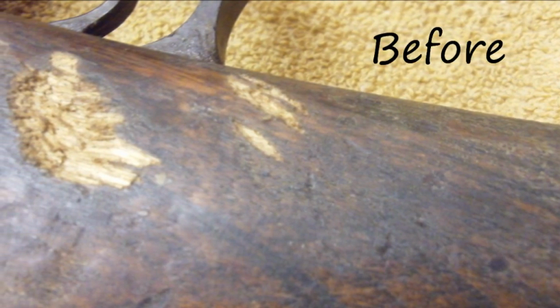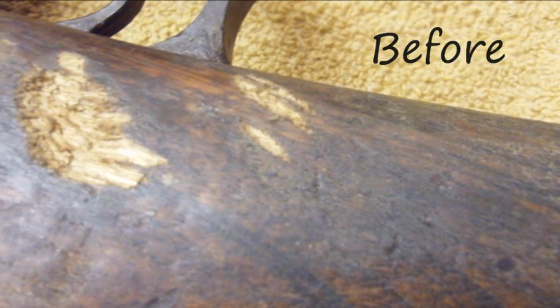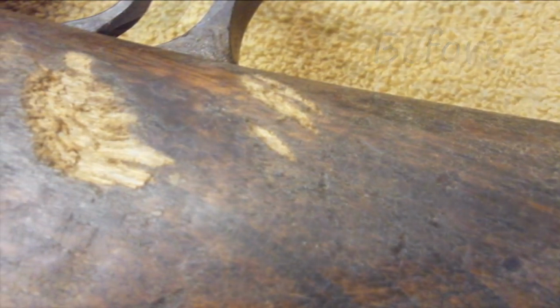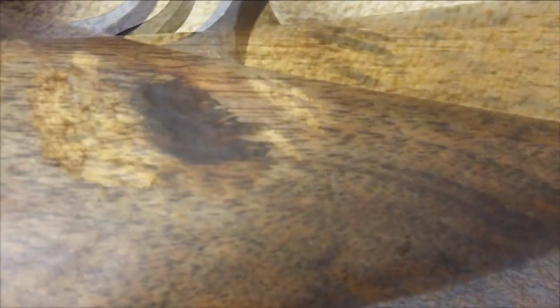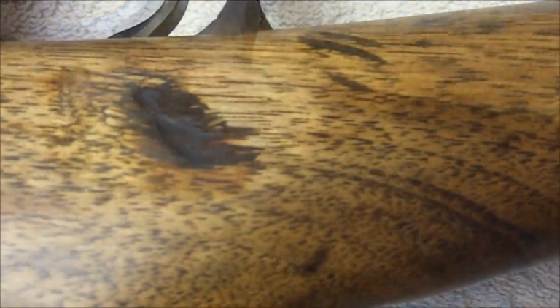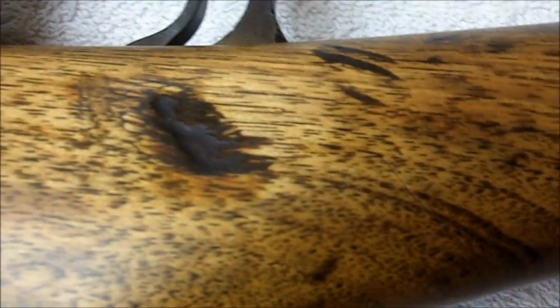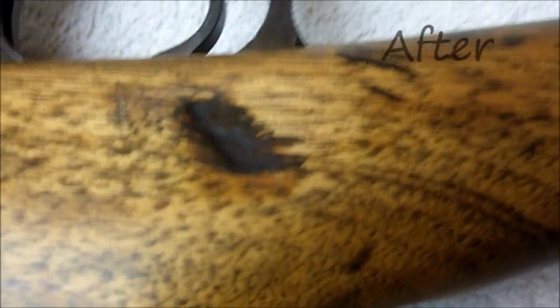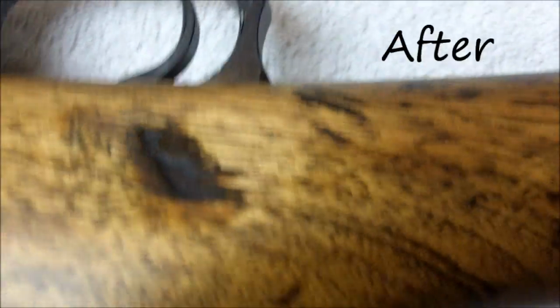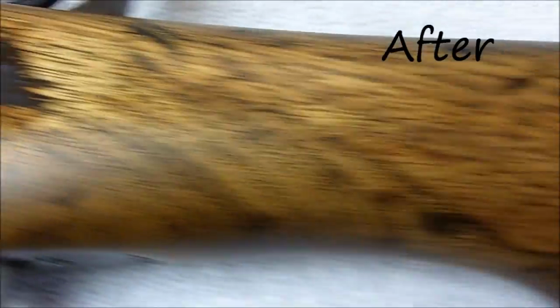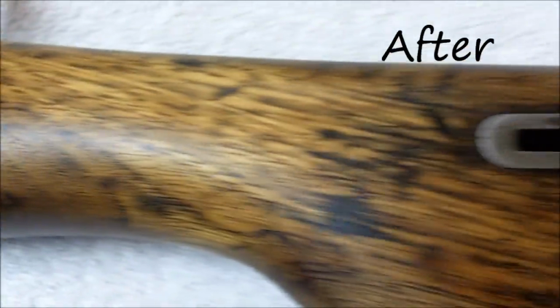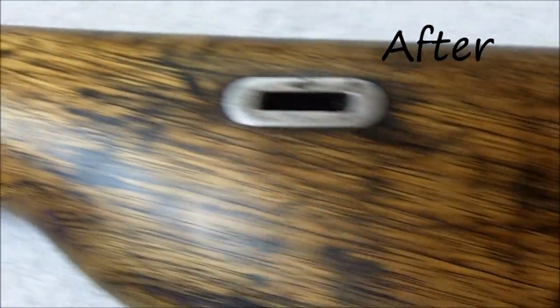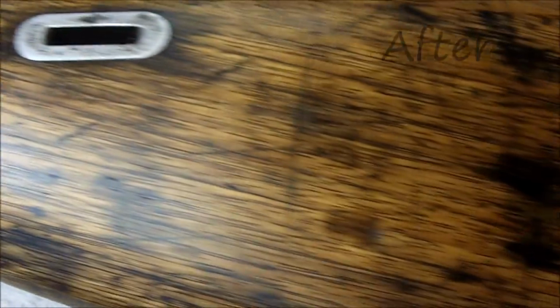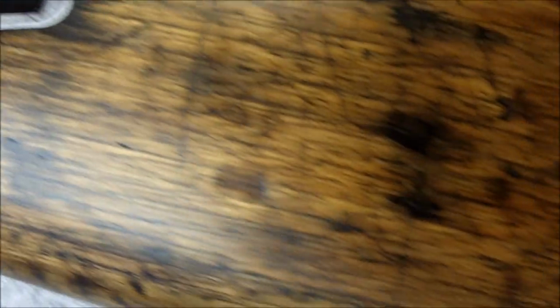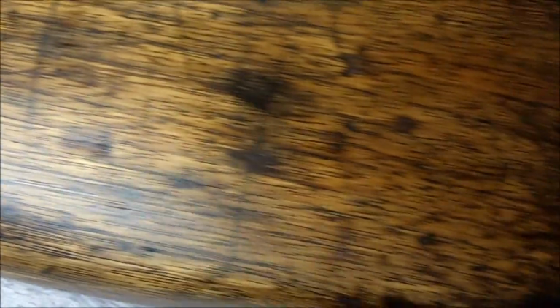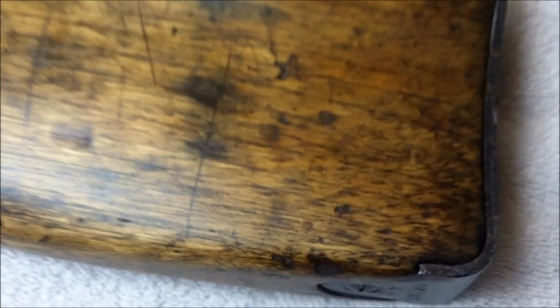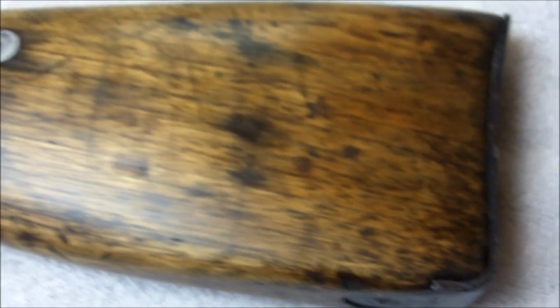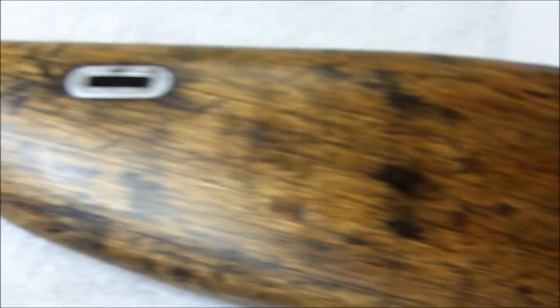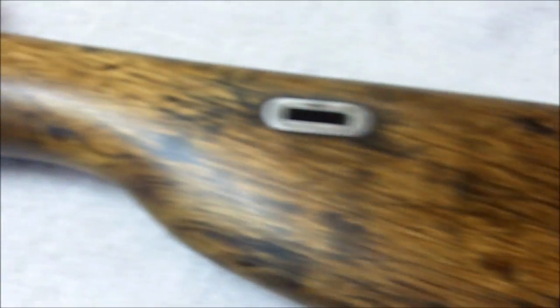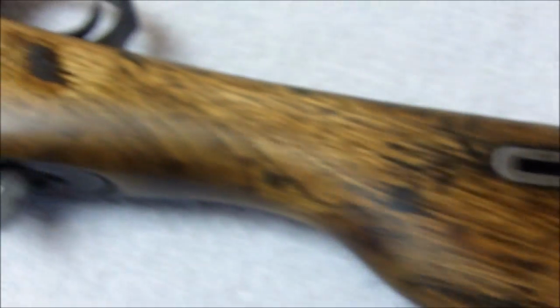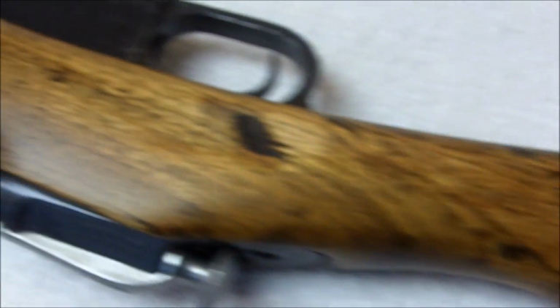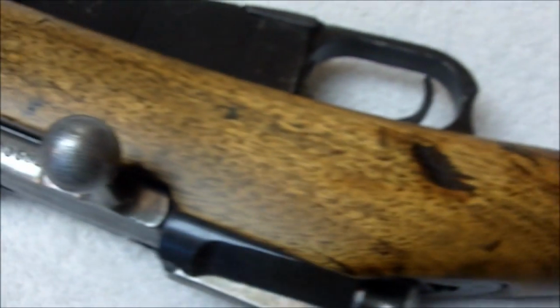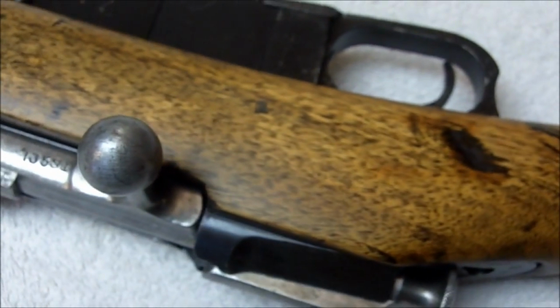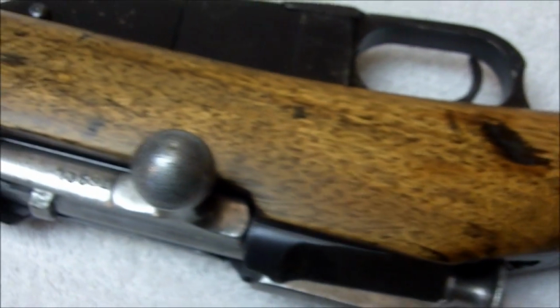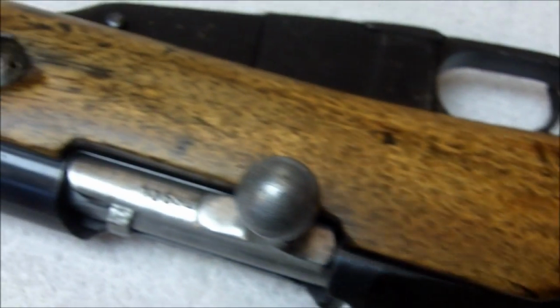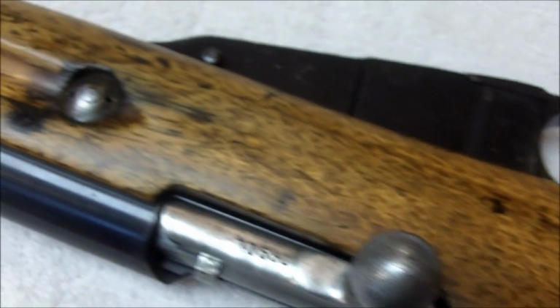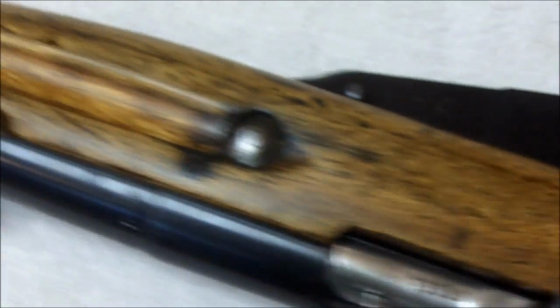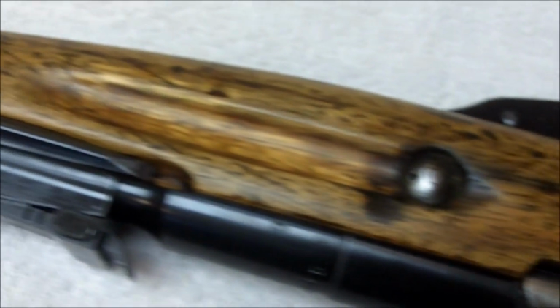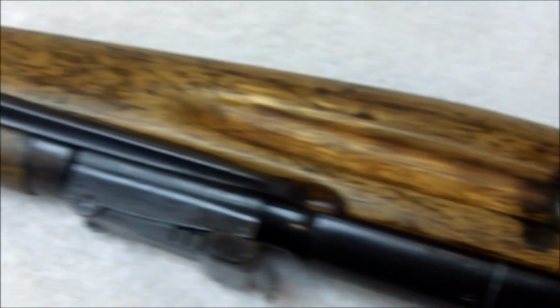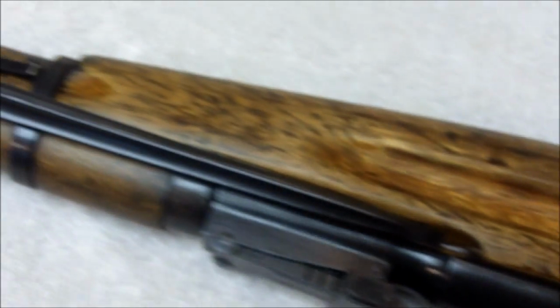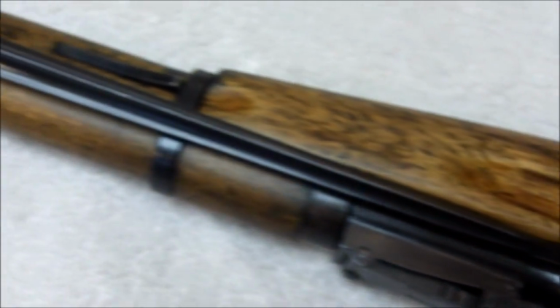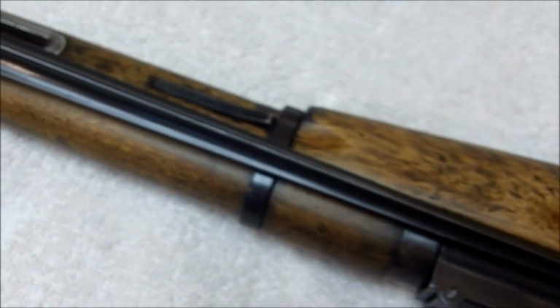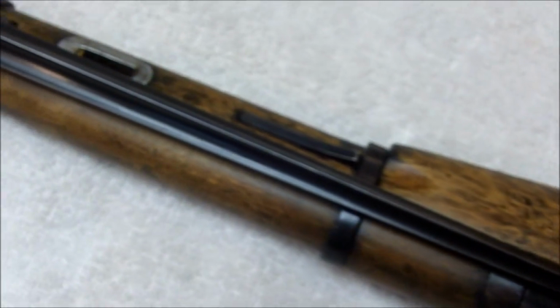I did some work on this, obviously. If you want to see what I did to the stock, look at my video on restoring my M1 Garand. I used the same procedure for restoring this stock, so I'm not going to go into details here.